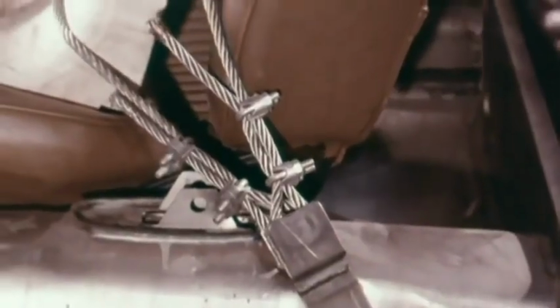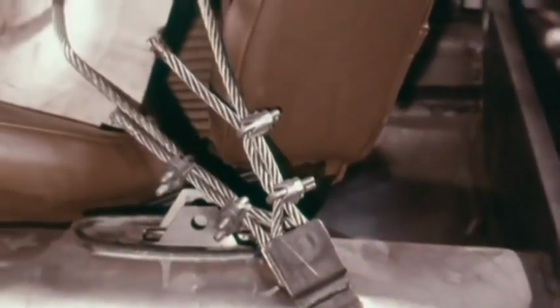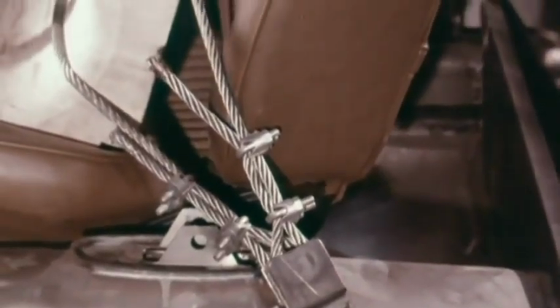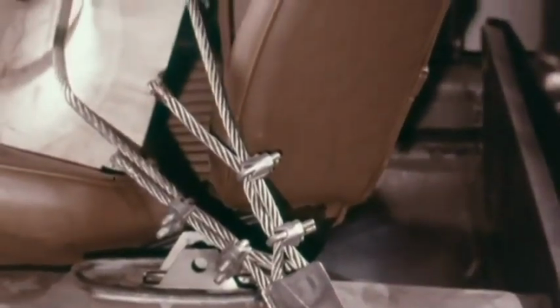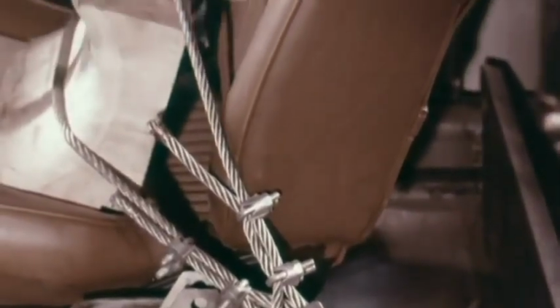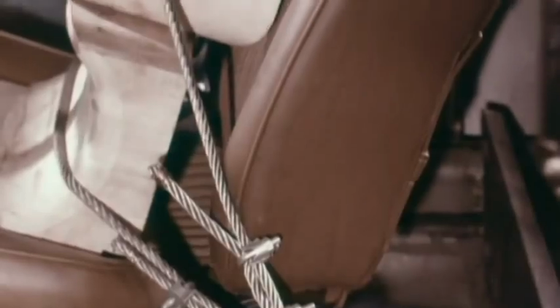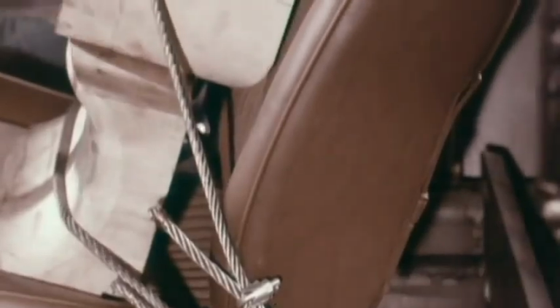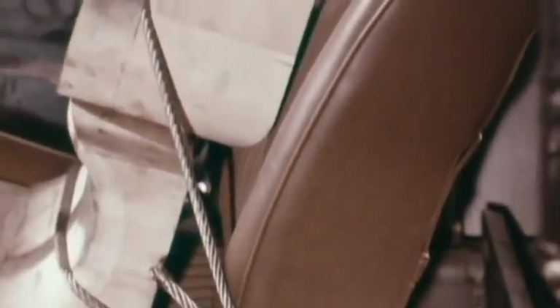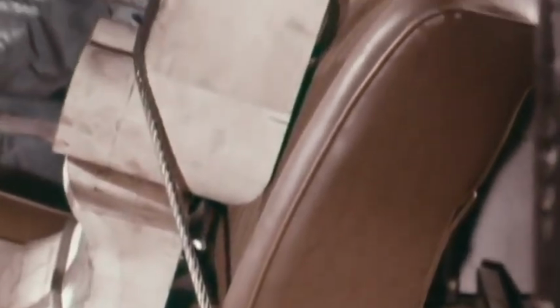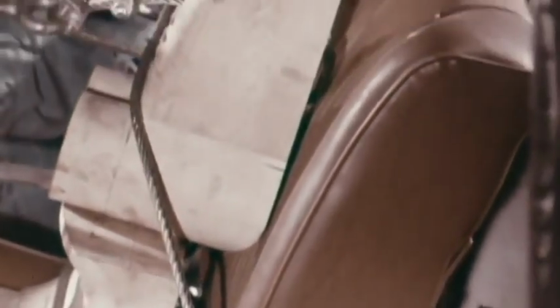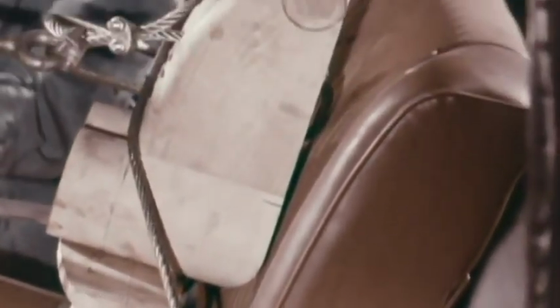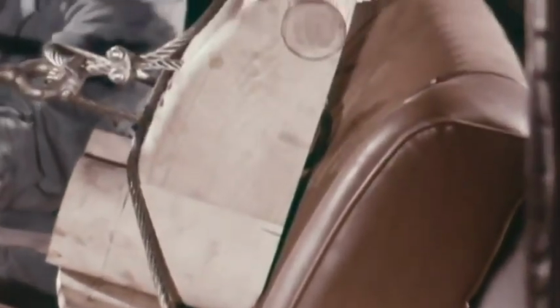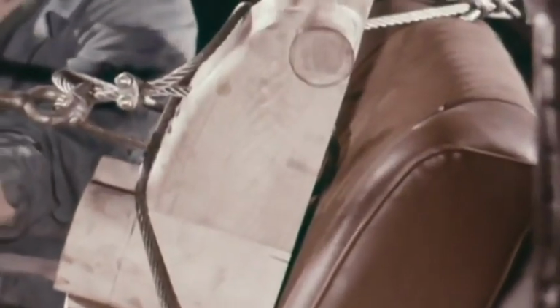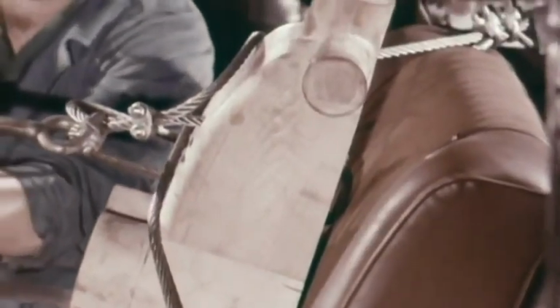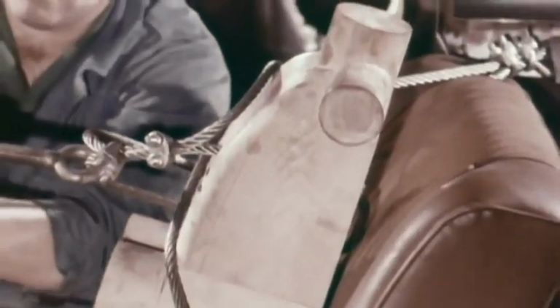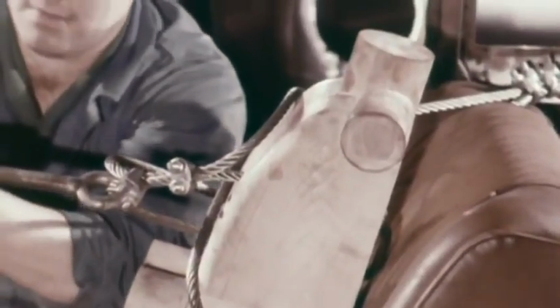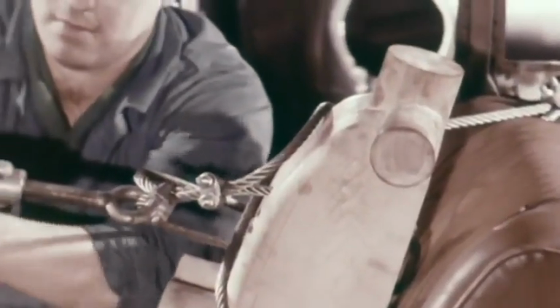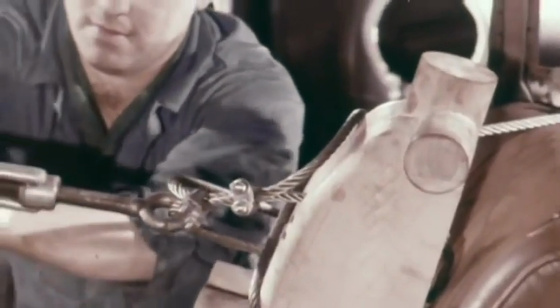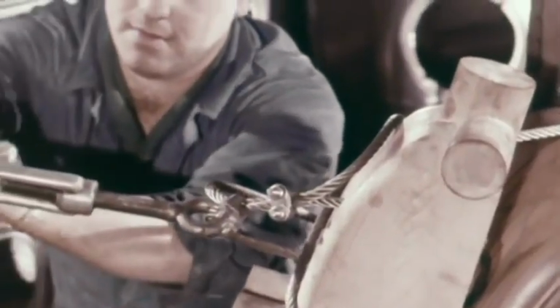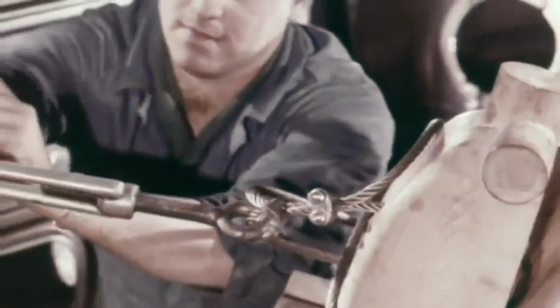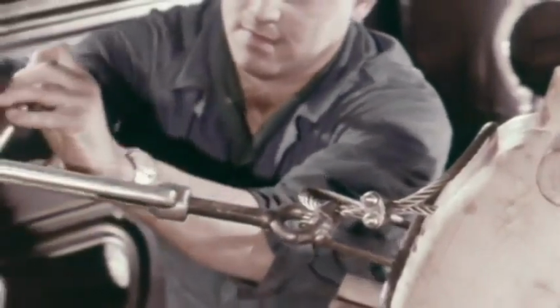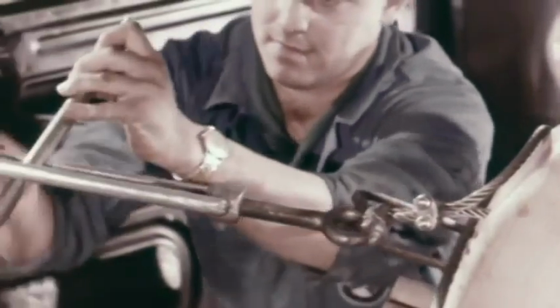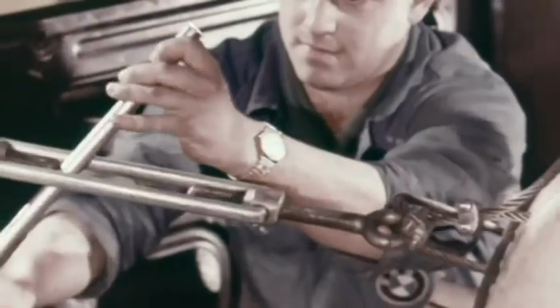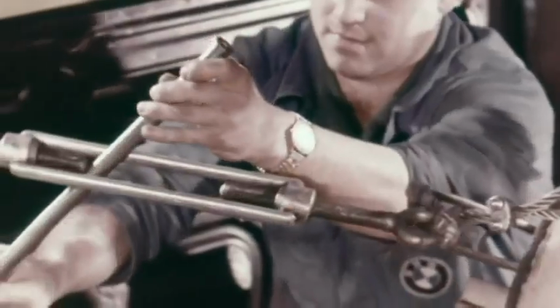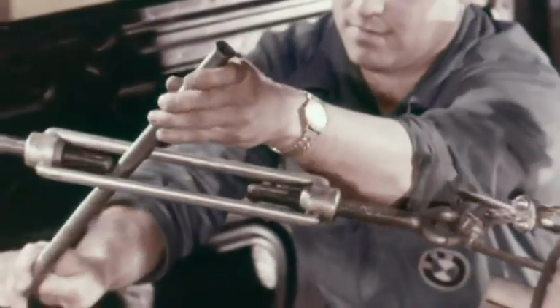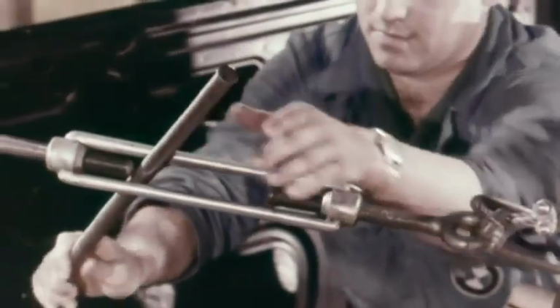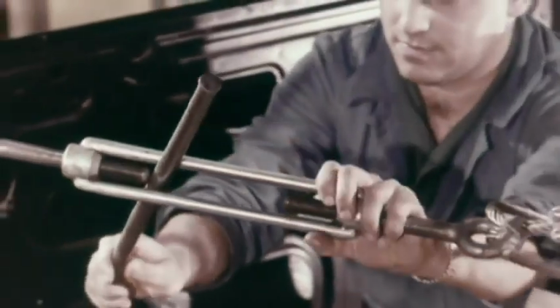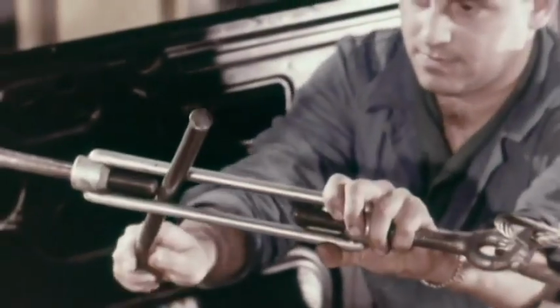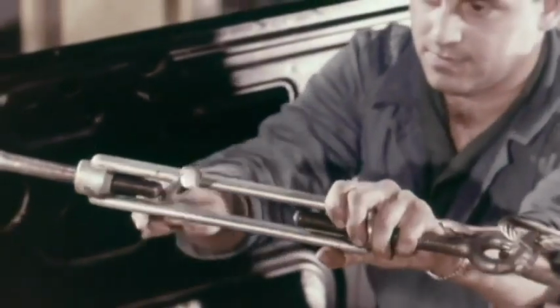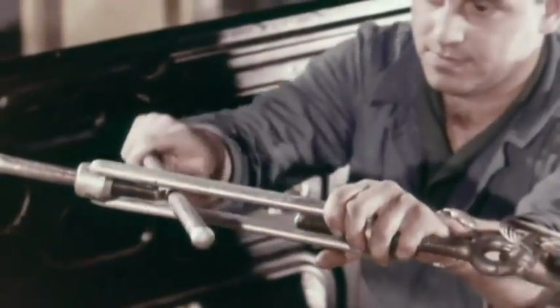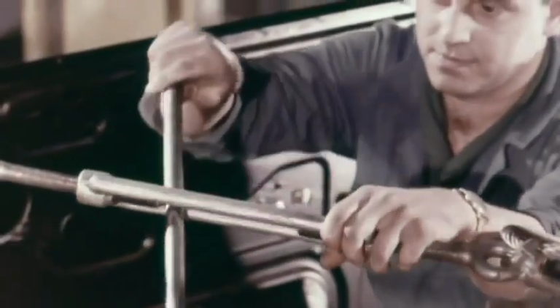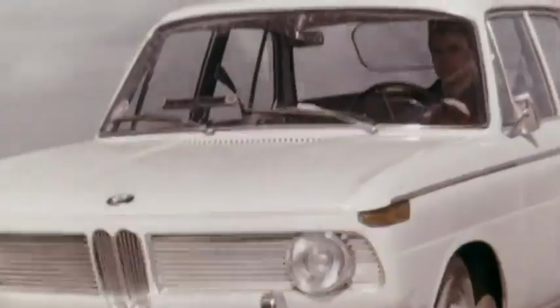Years before it became obligatory, BMW already equipped its vehicles with safety belts. Their capacity was checked by specialists from the very beginning.